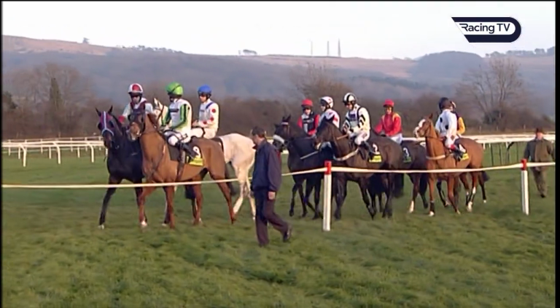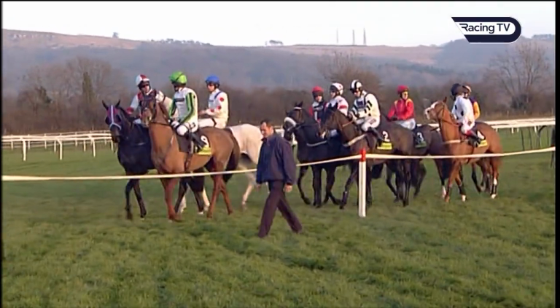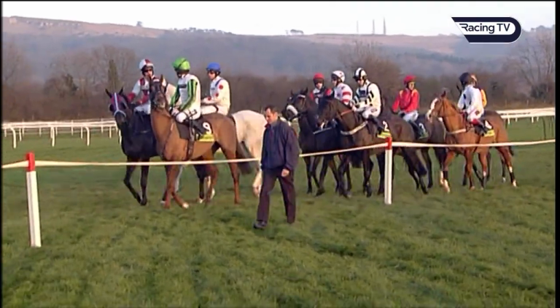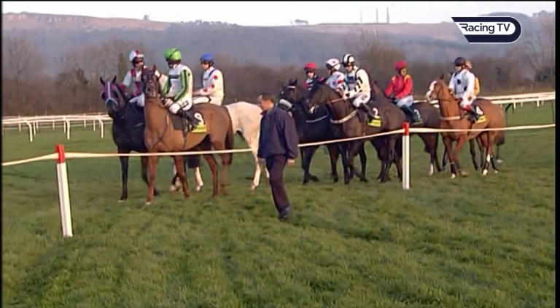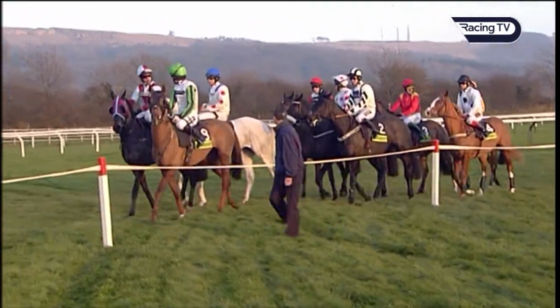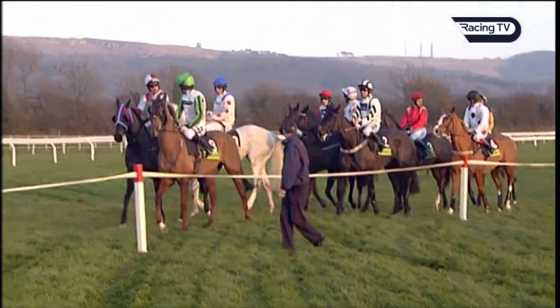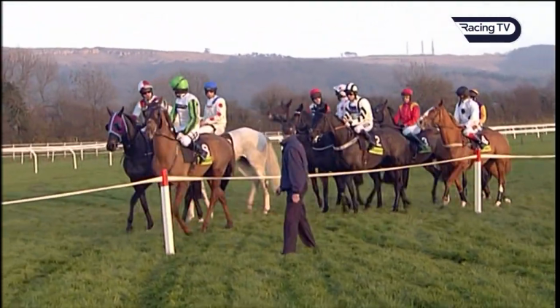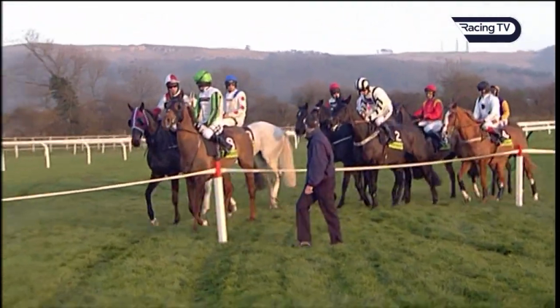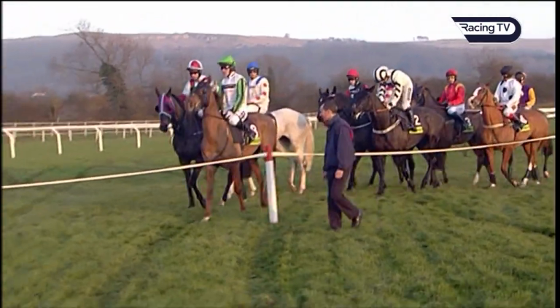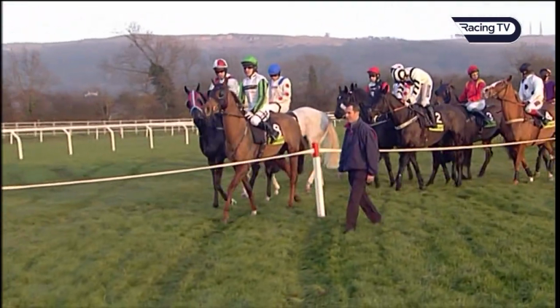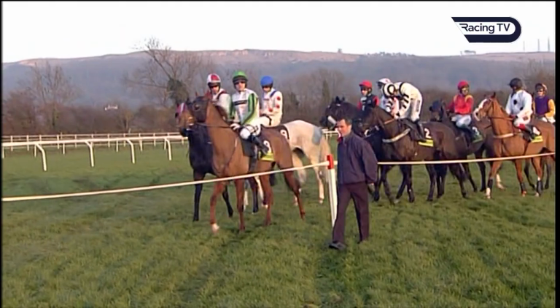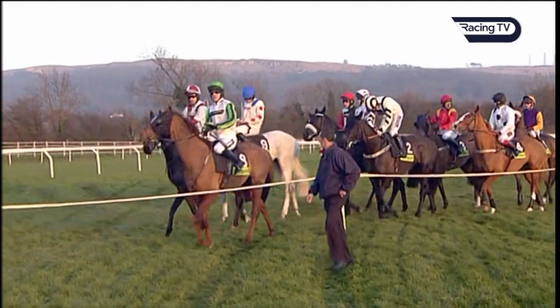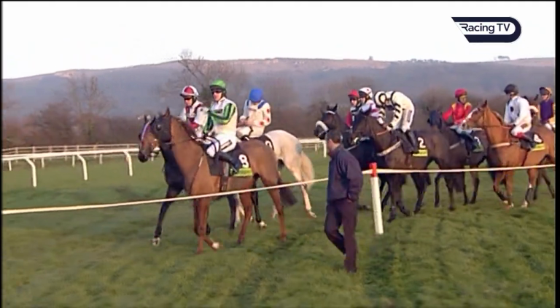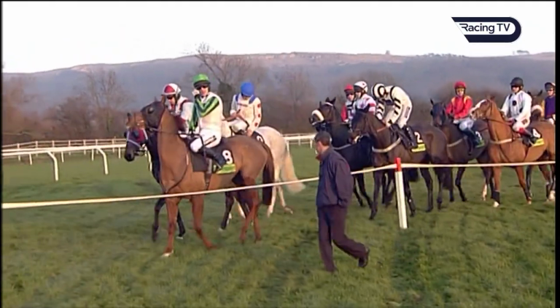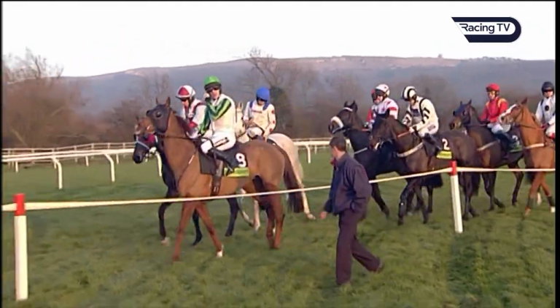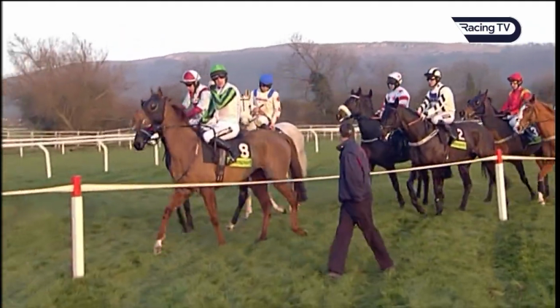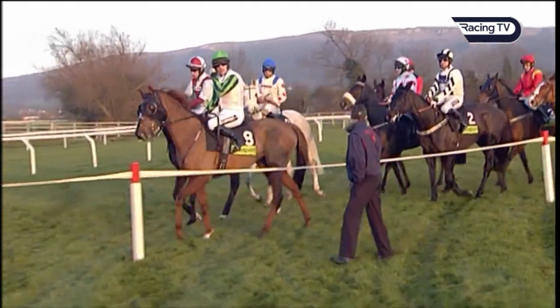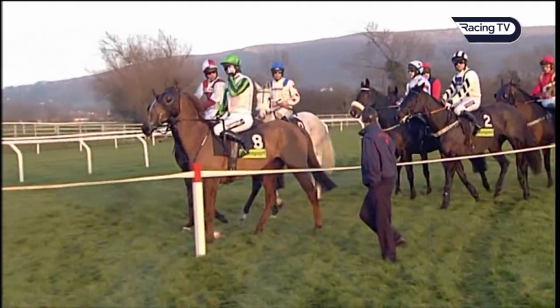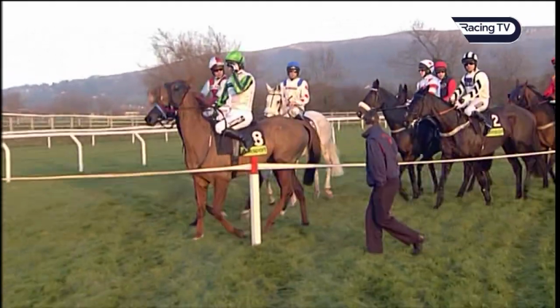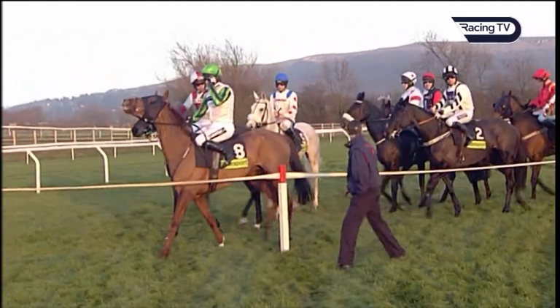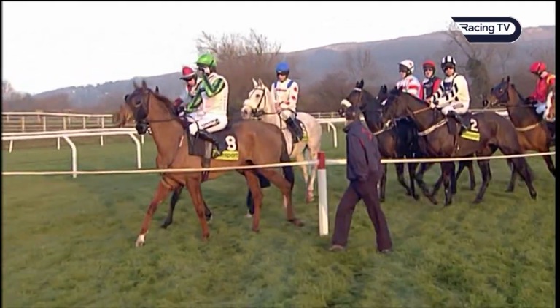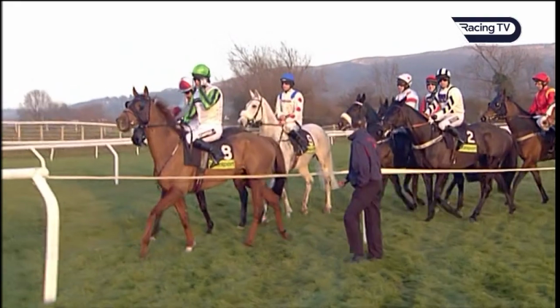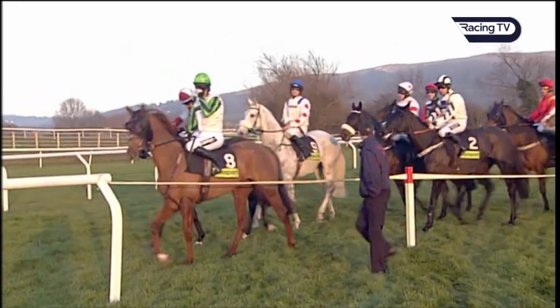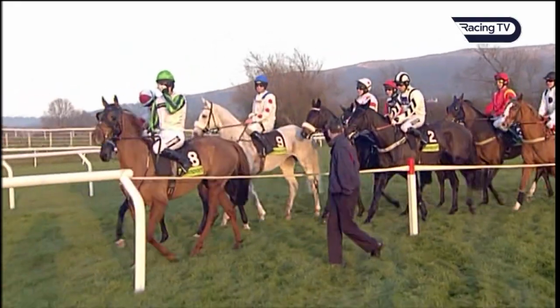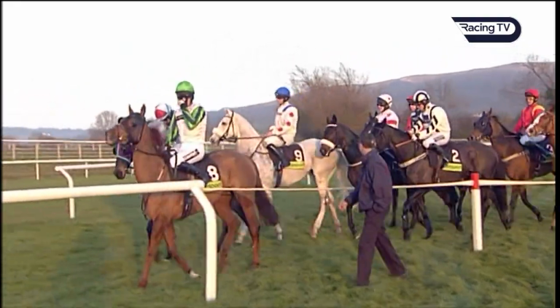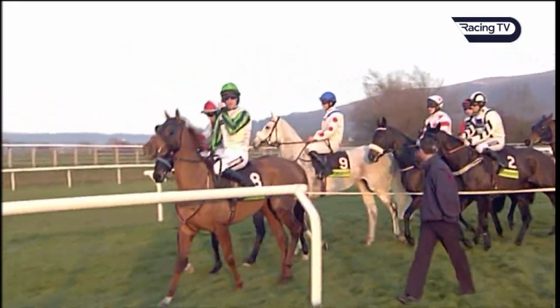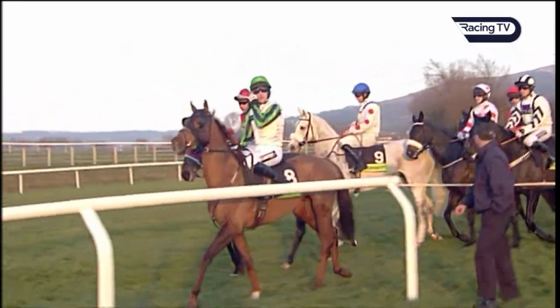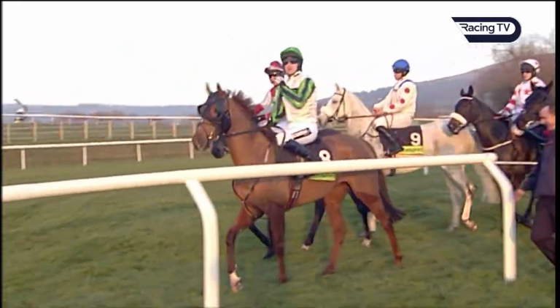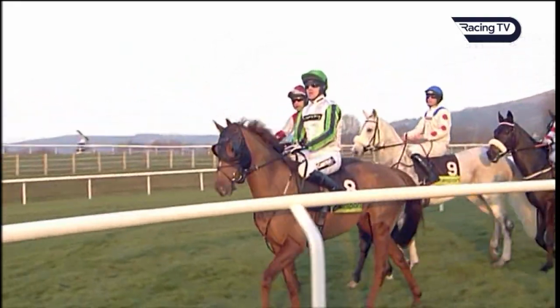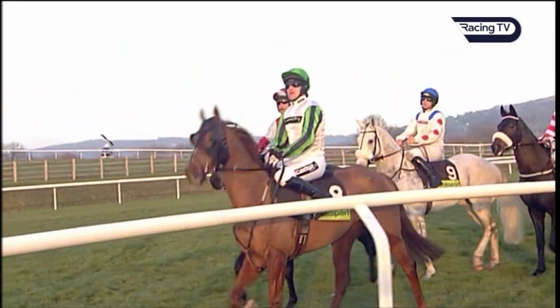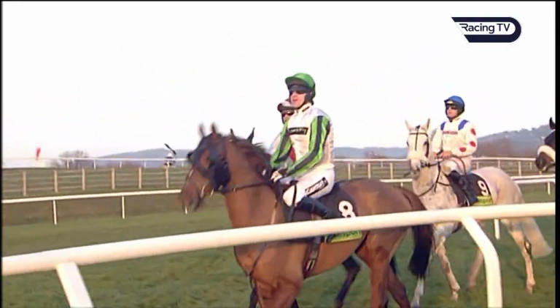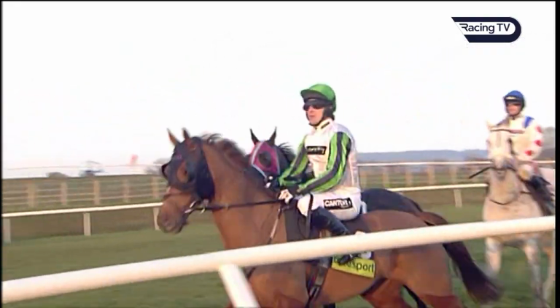Interesting that both InterSky Falcon in the bright green cap, and the maroon headgear West Ender to the fore as they approach the tapes. Both of these horses tend to be ridden forcefully. InterSky Falcon has occasionally been held up.